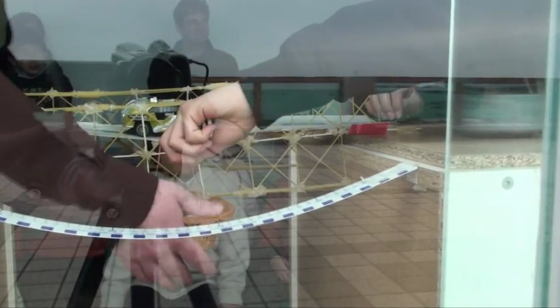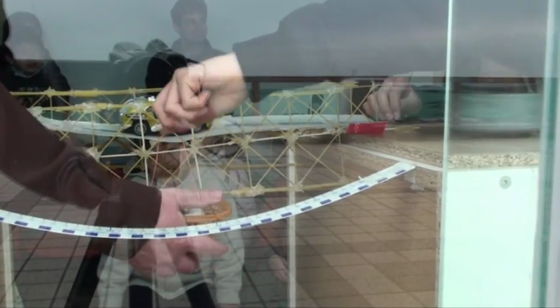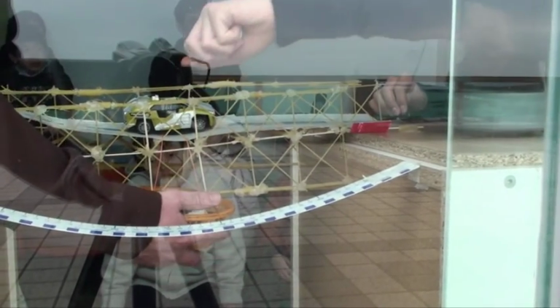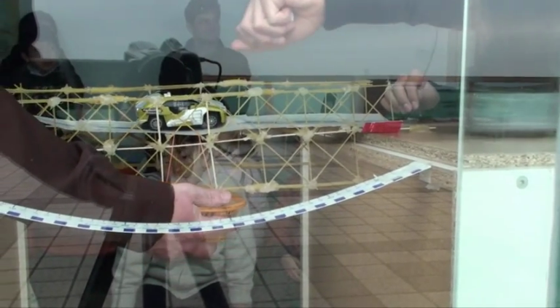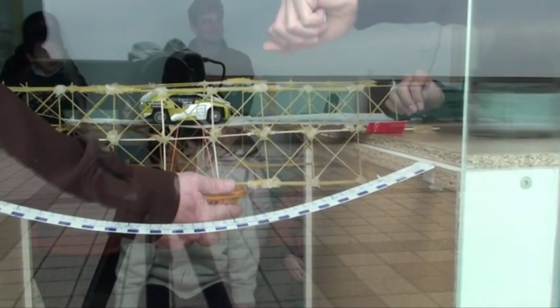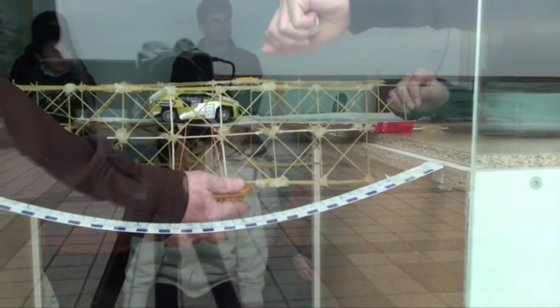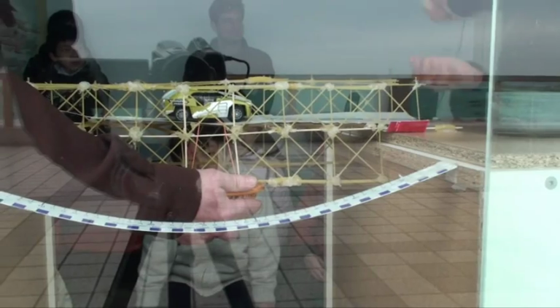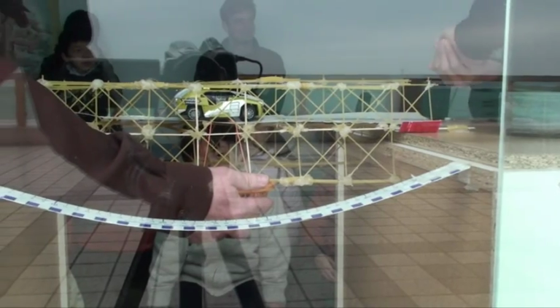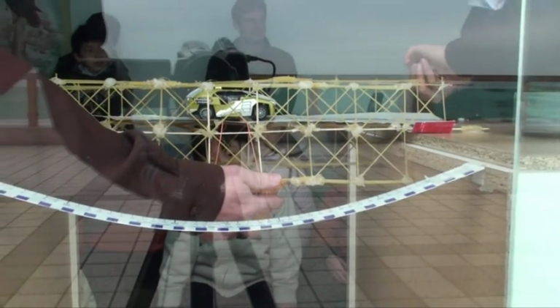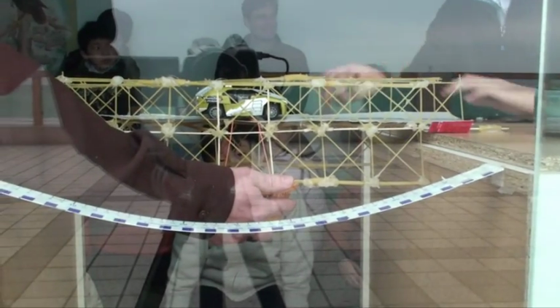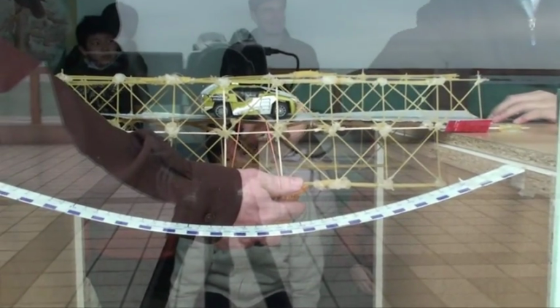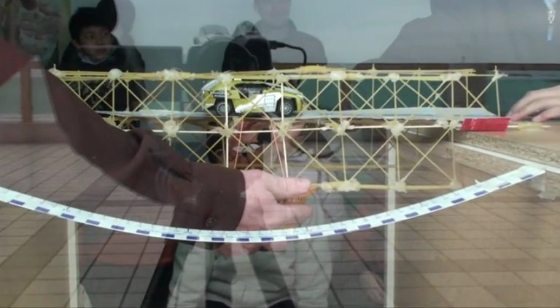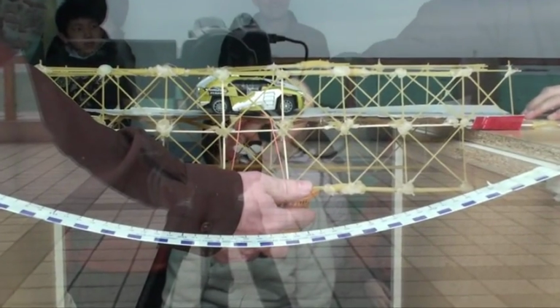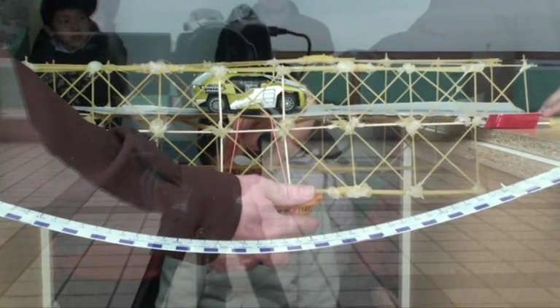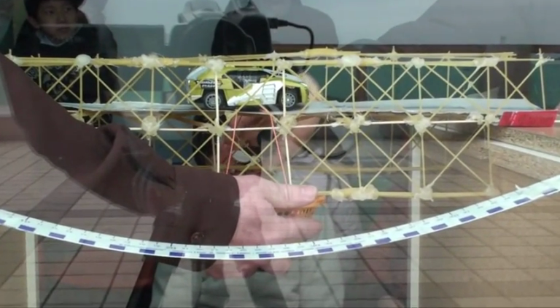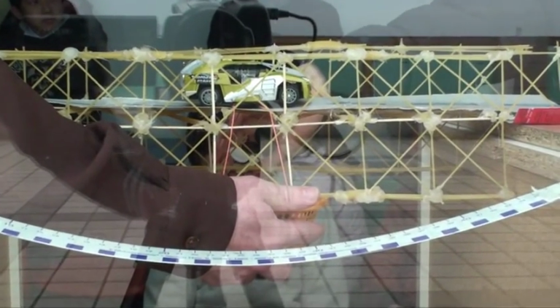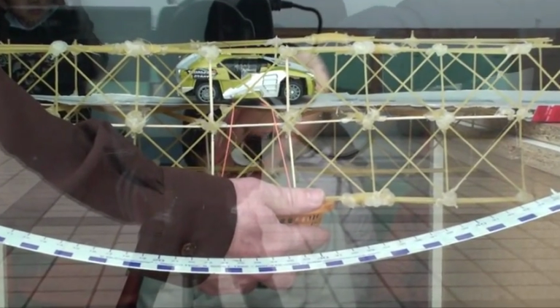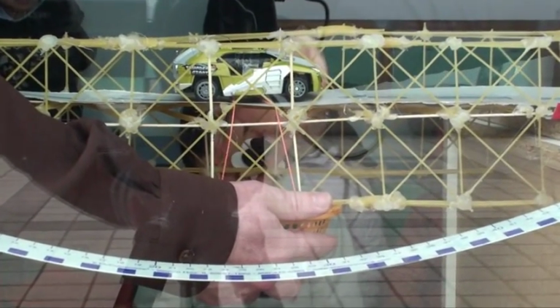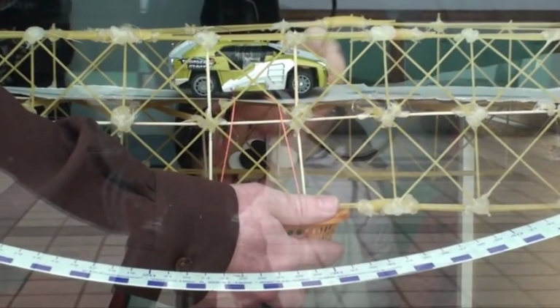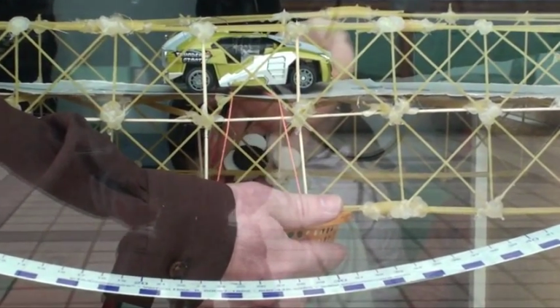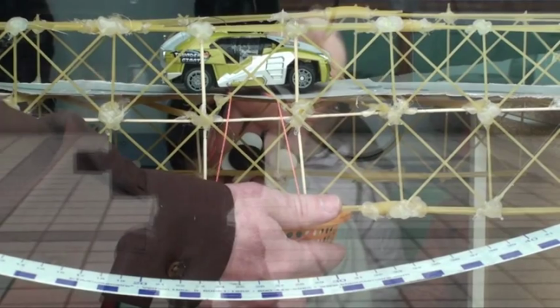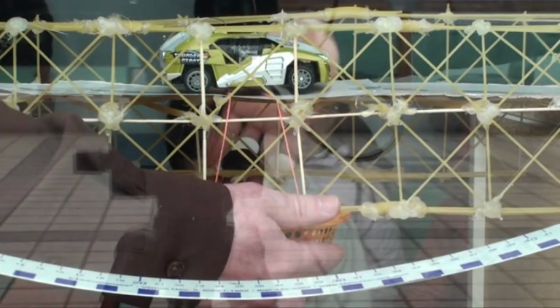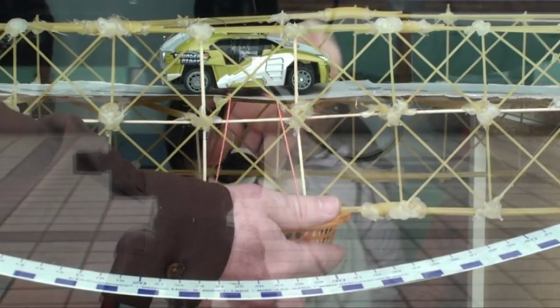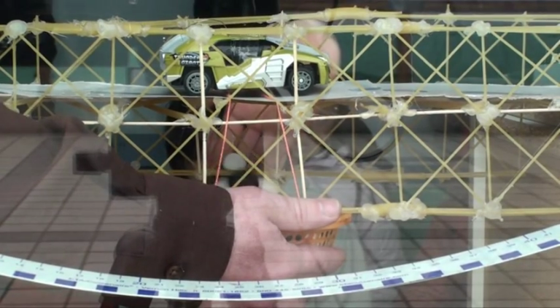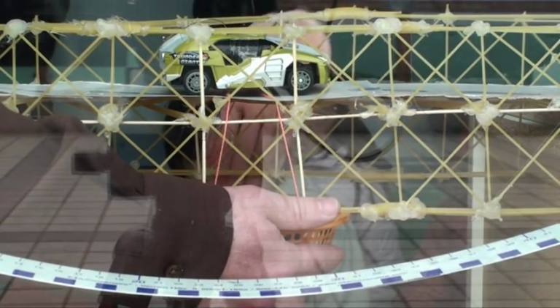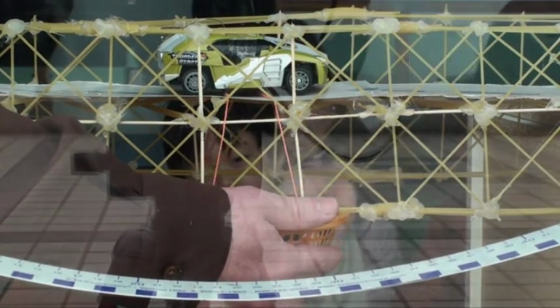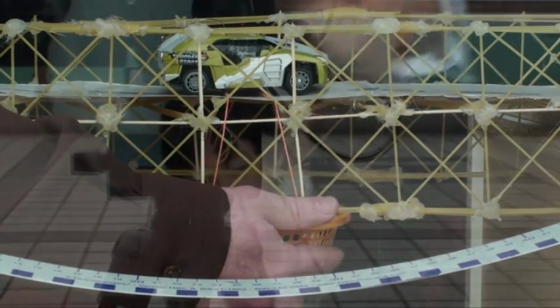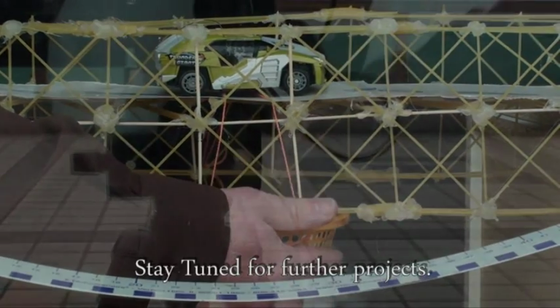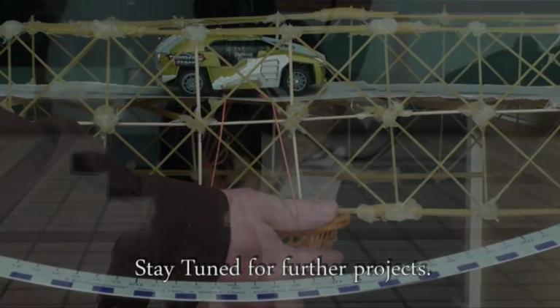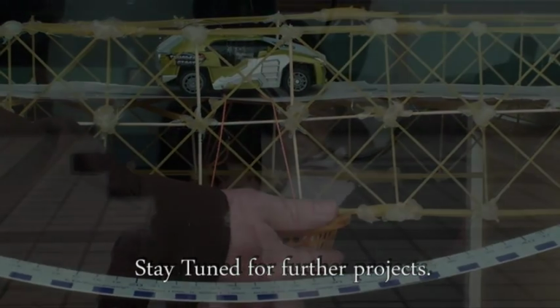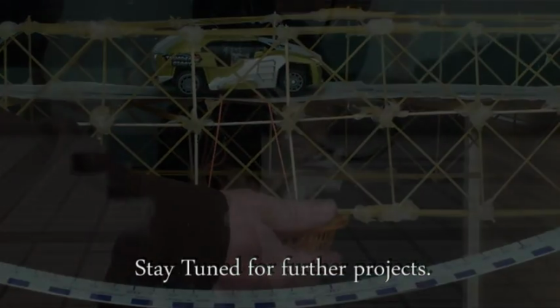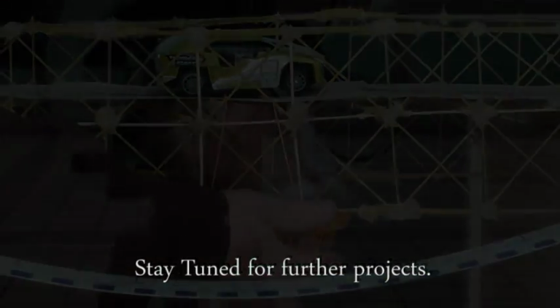In all, the students enjoyed QAIS's first bridge competition. Who knows what design changes will be made next year. Stay tuned for further projects.